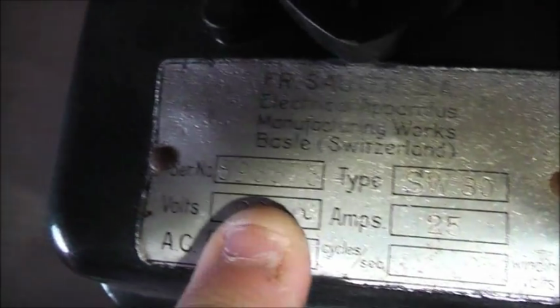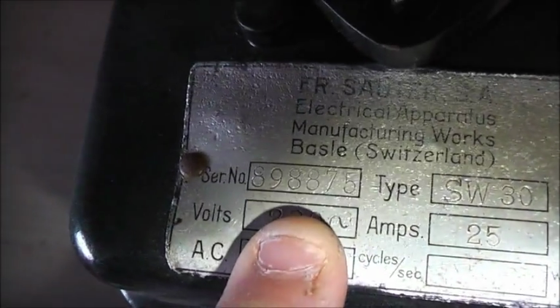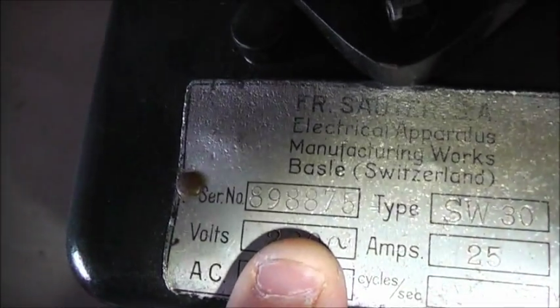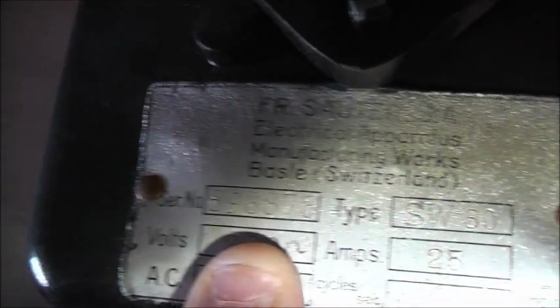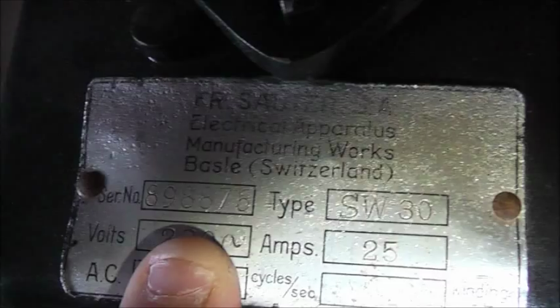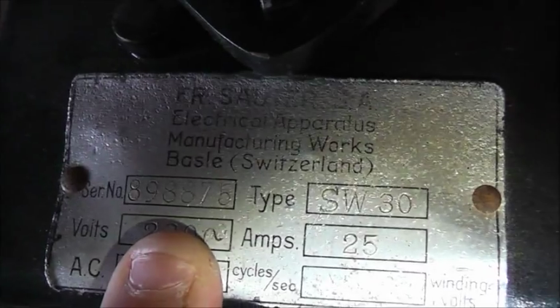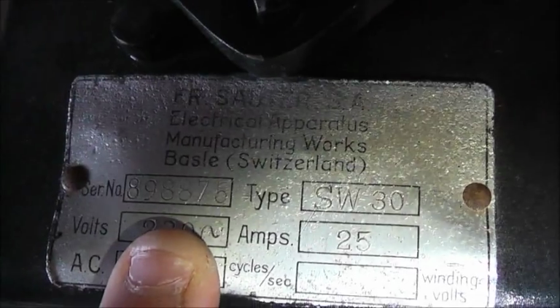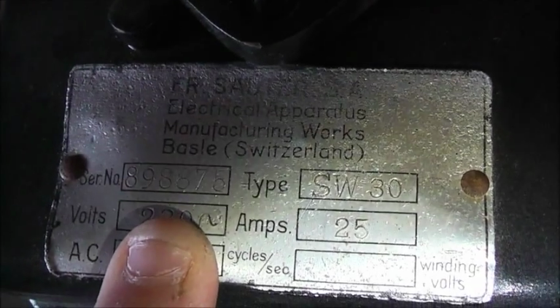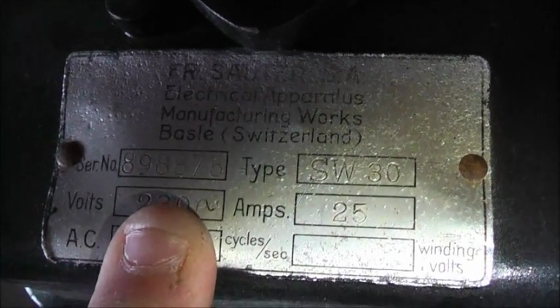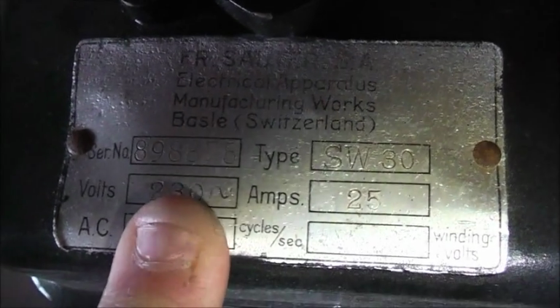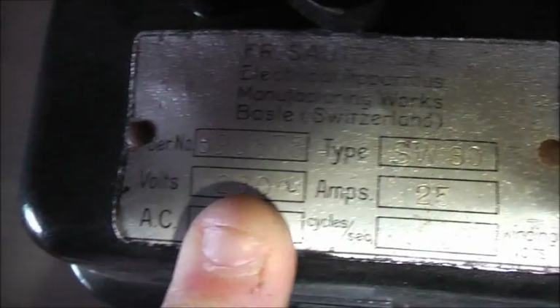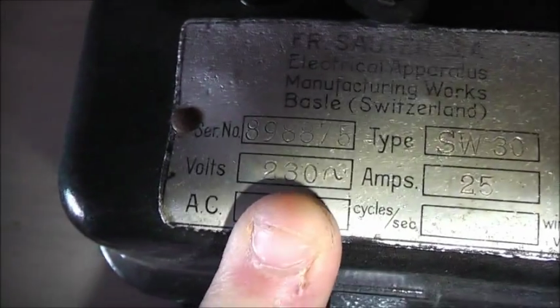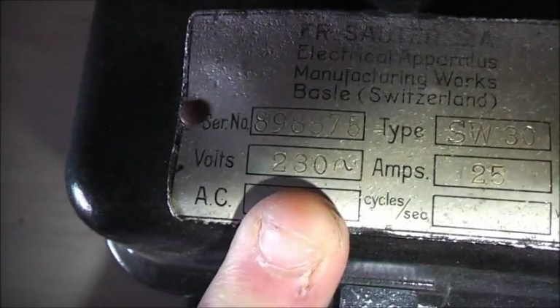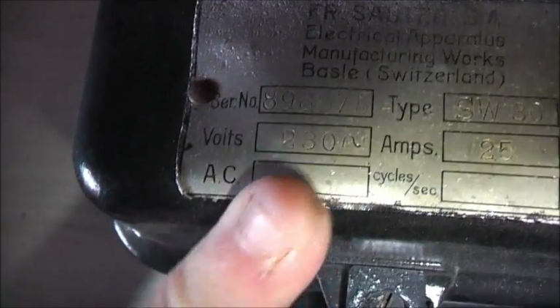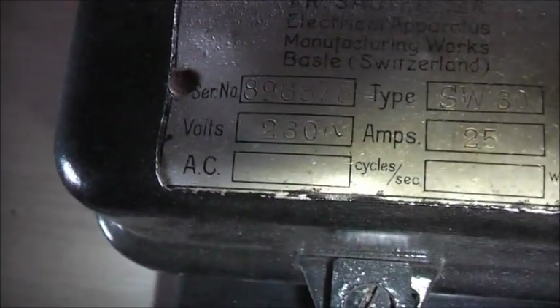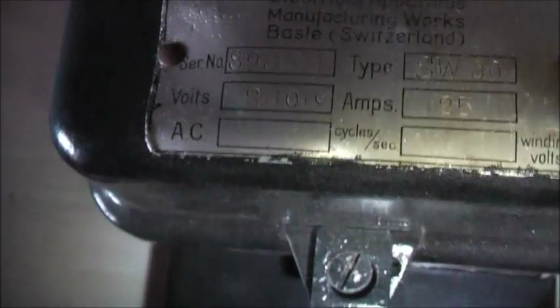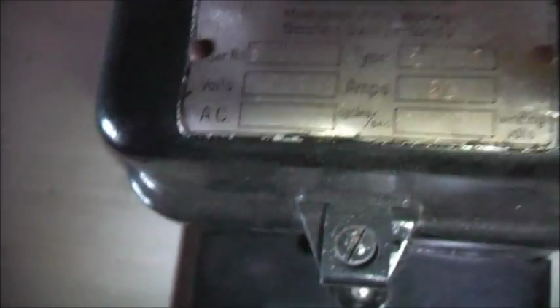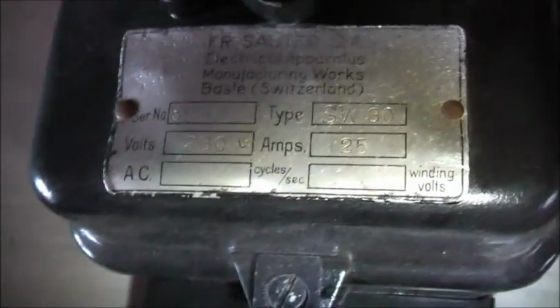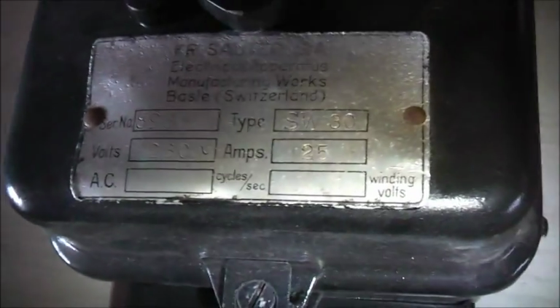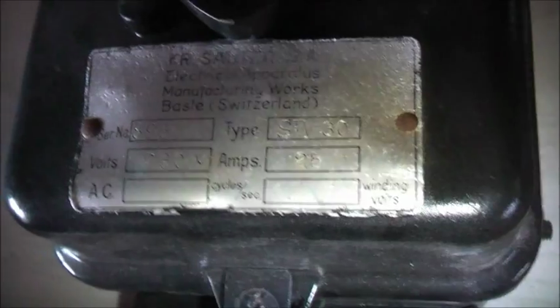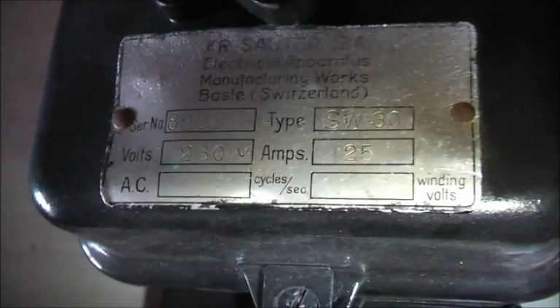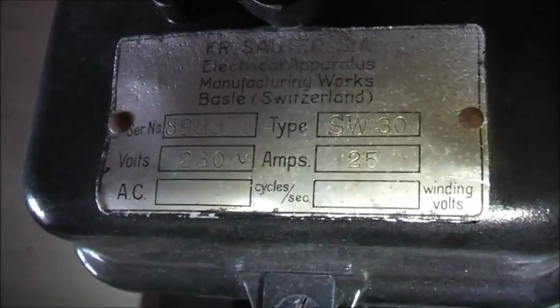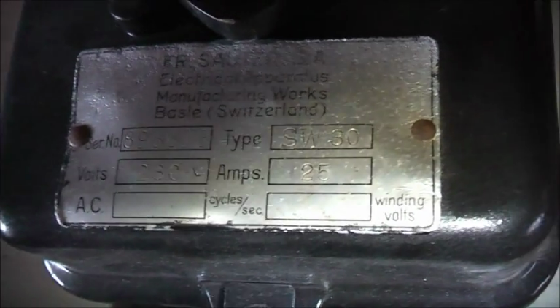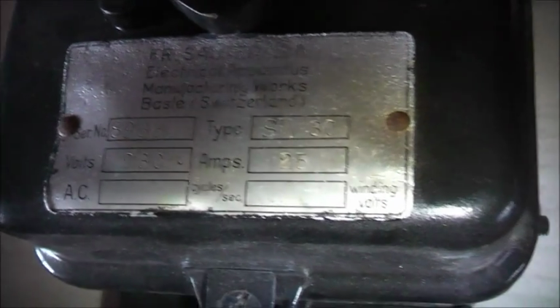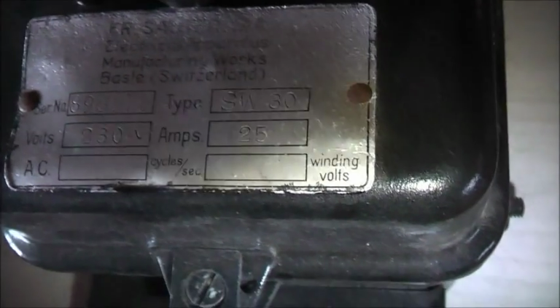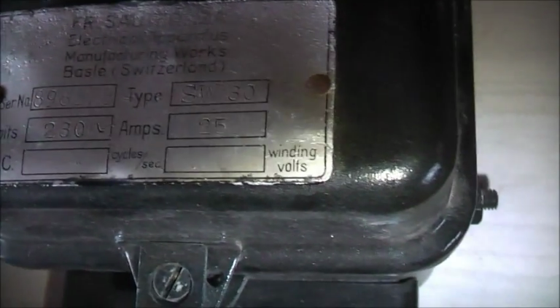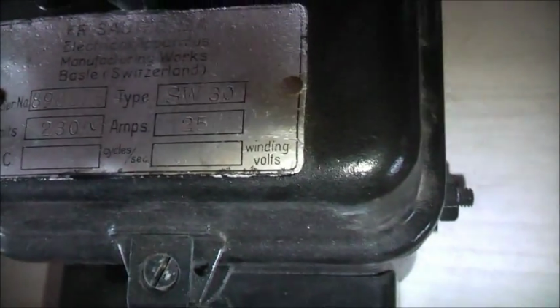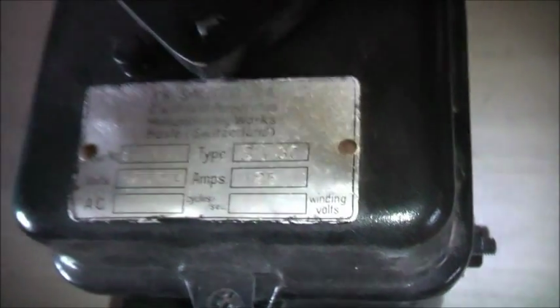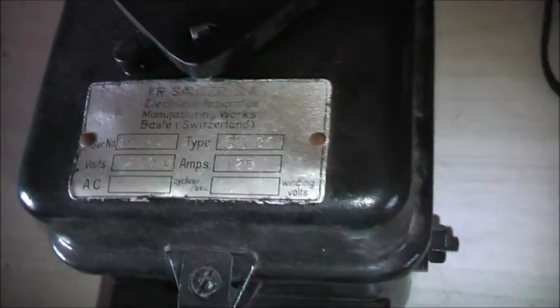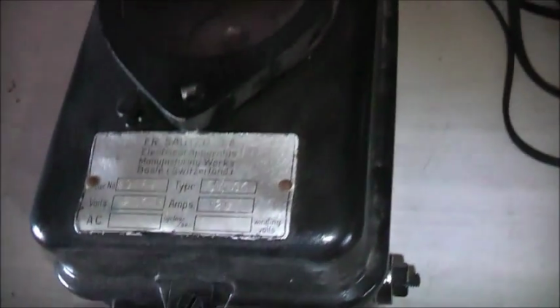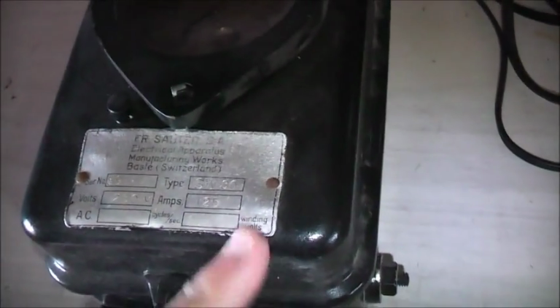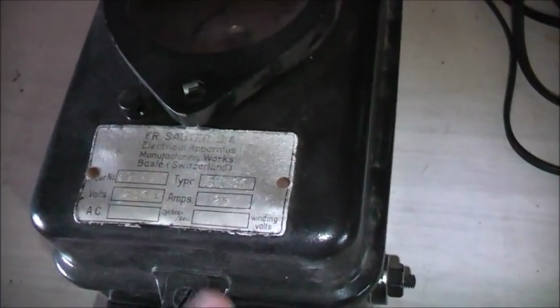Type SW30, 25 amp, 230 volts, obviously 50 hertz, 230 volts again.